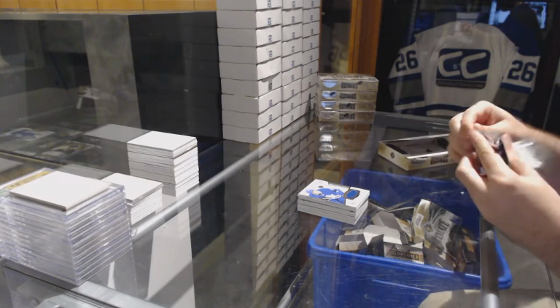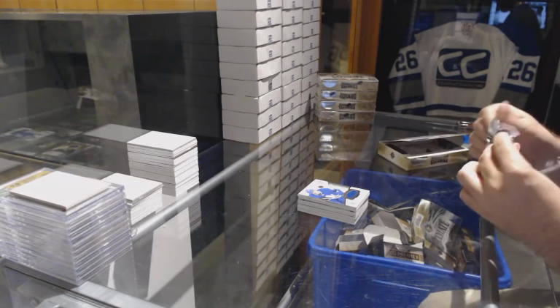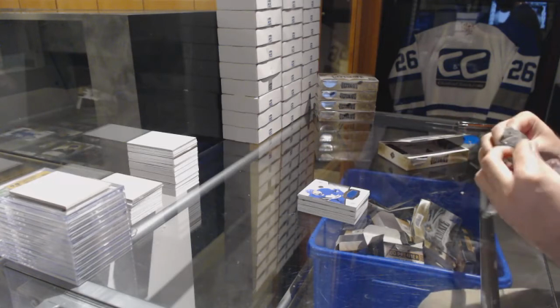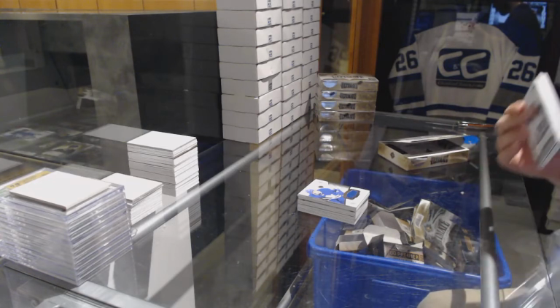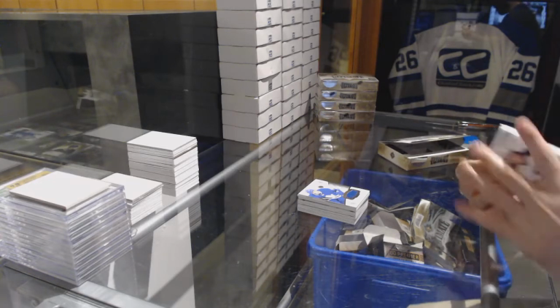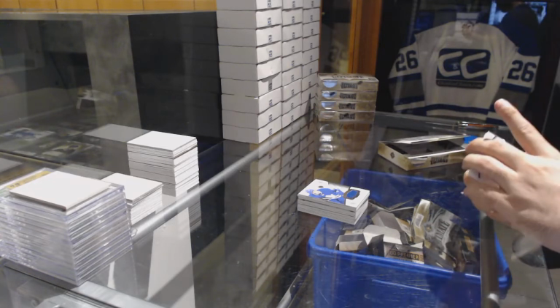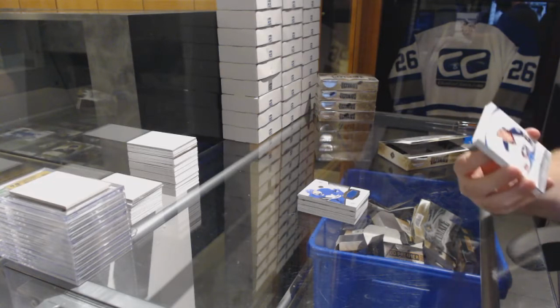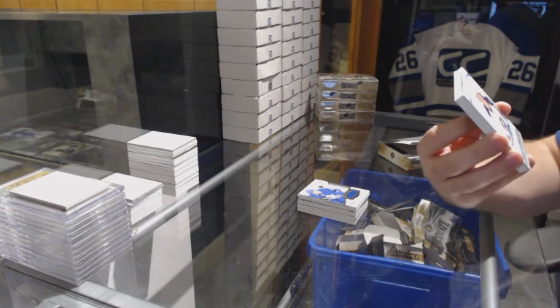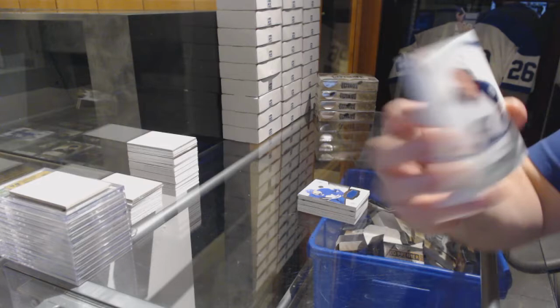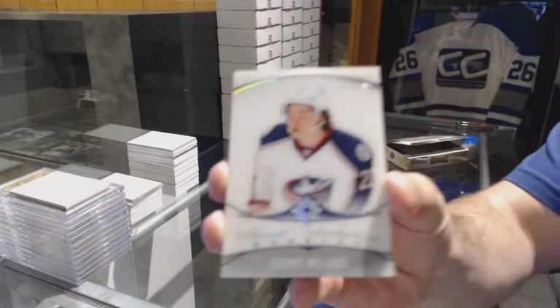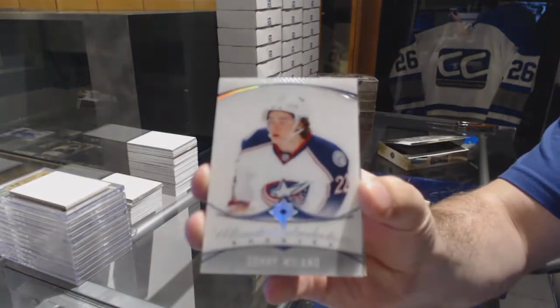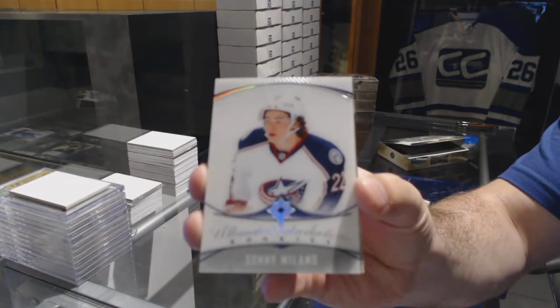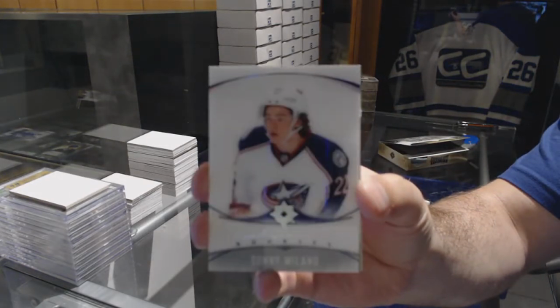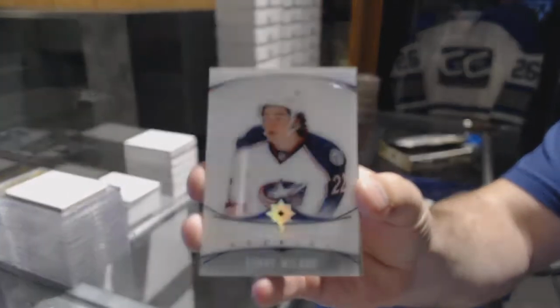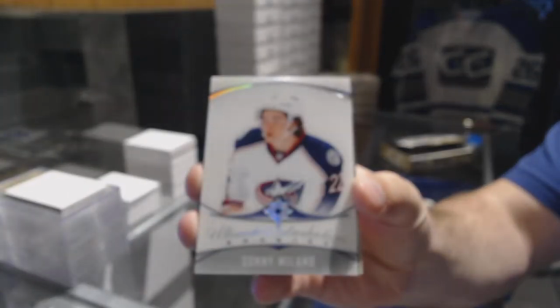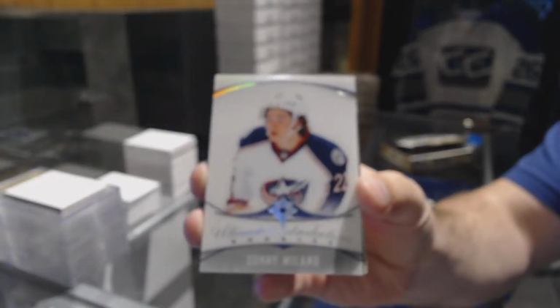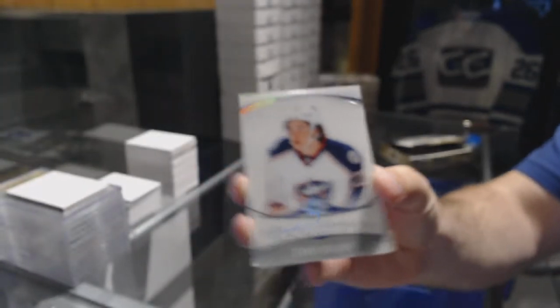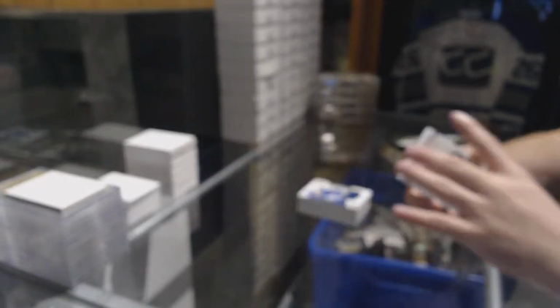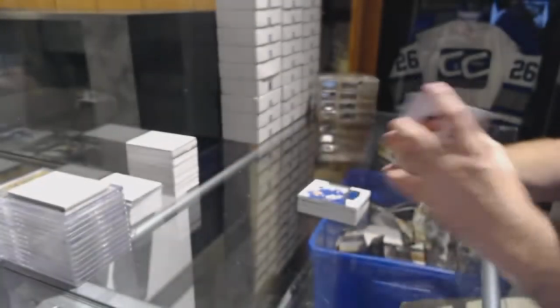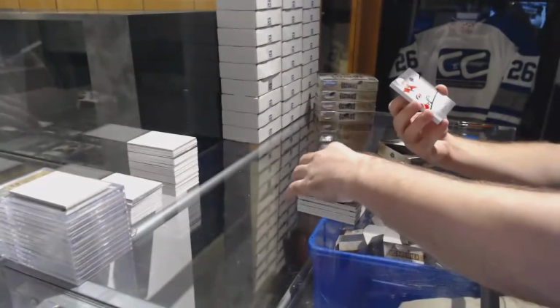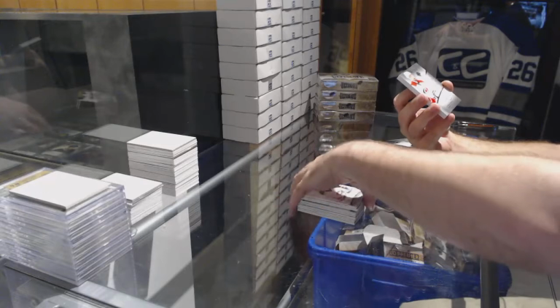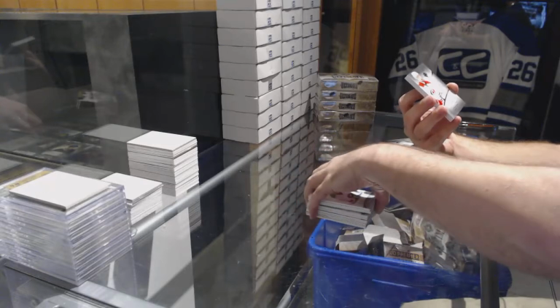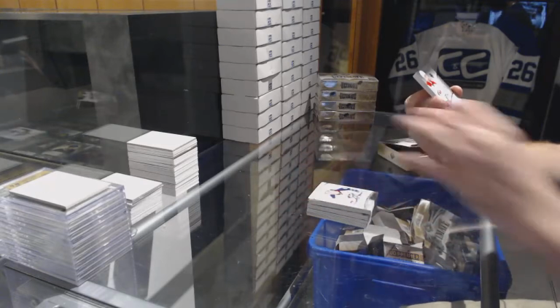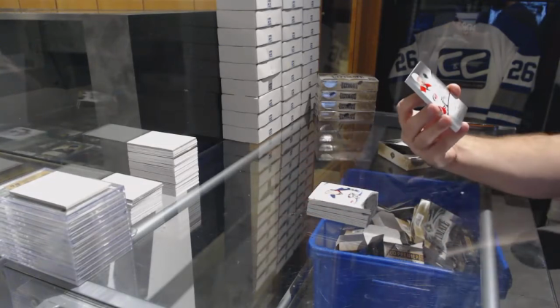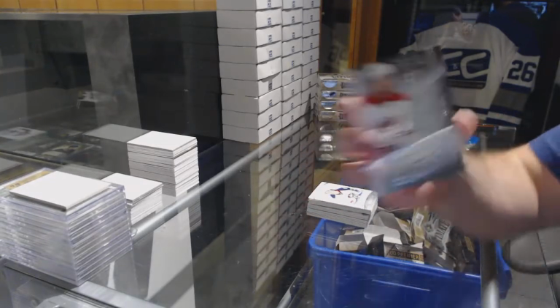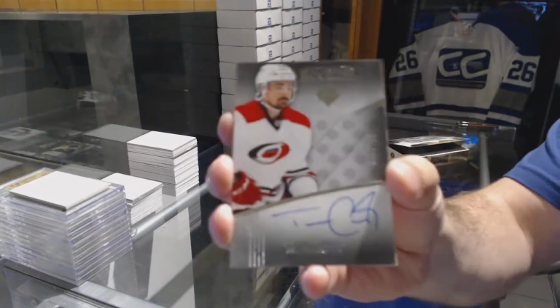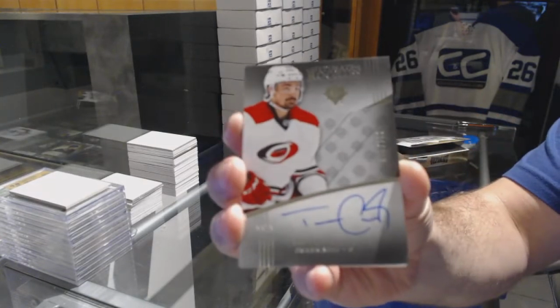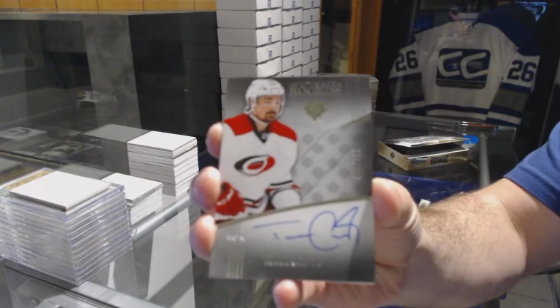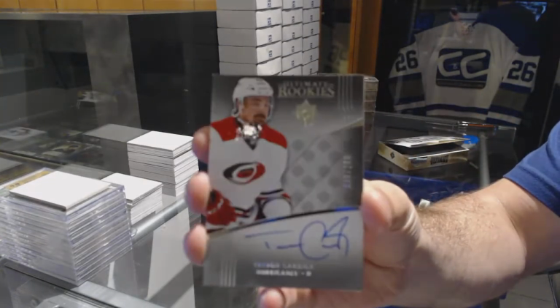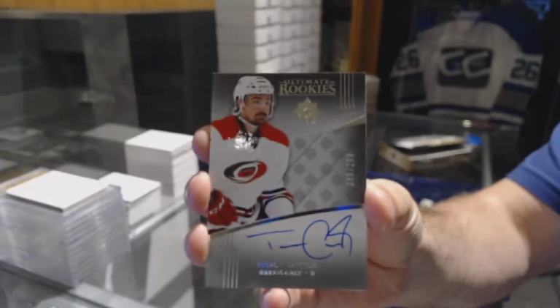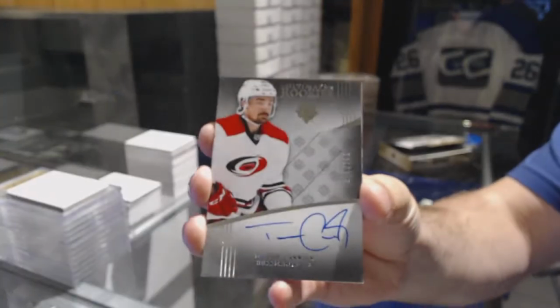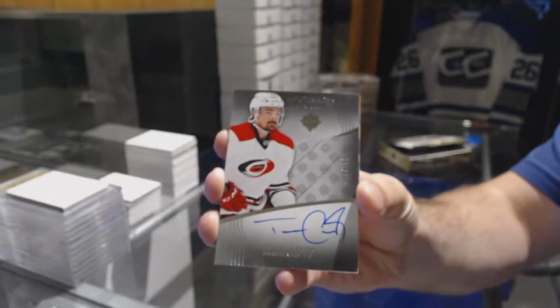Last pack mojo — we've got an Ultimate Introduction, Sonny Milano for the Columbus Blue Jackets. Sonny Milano rookie auto.